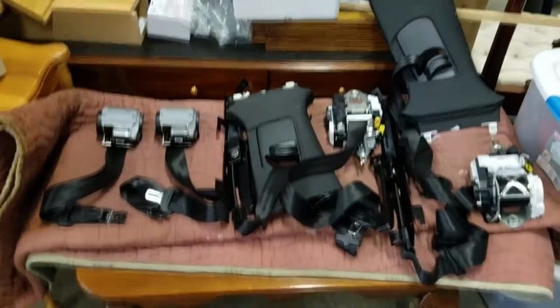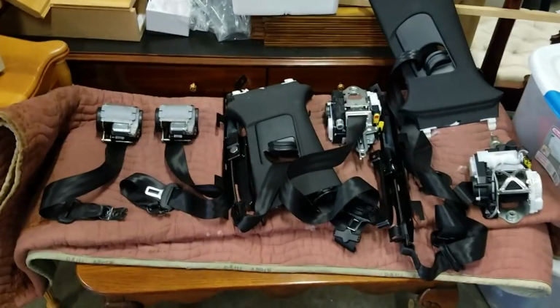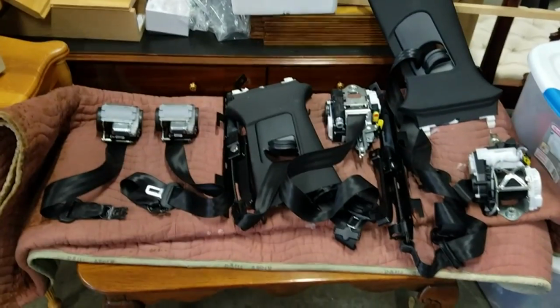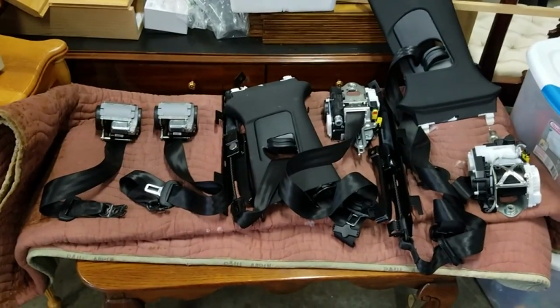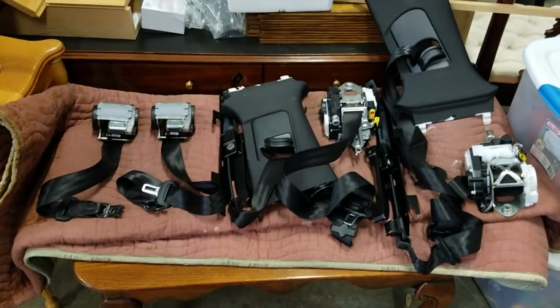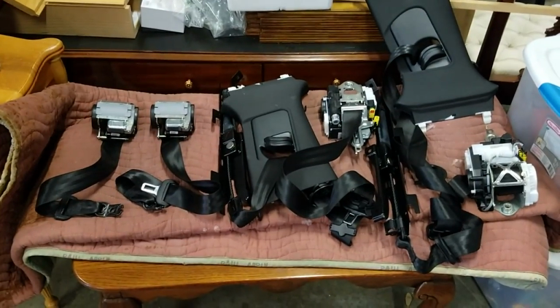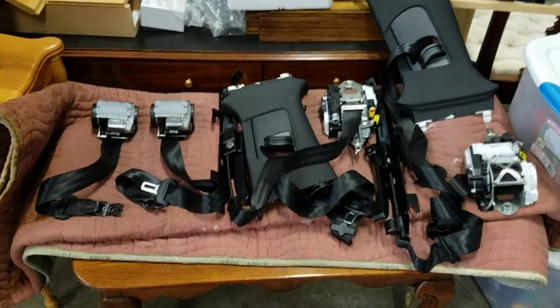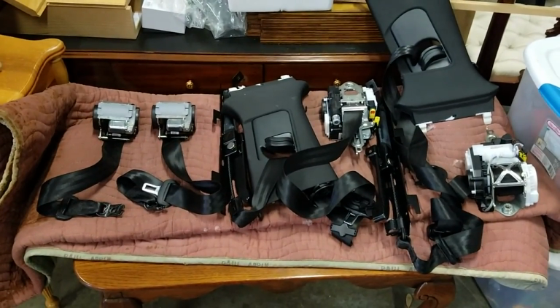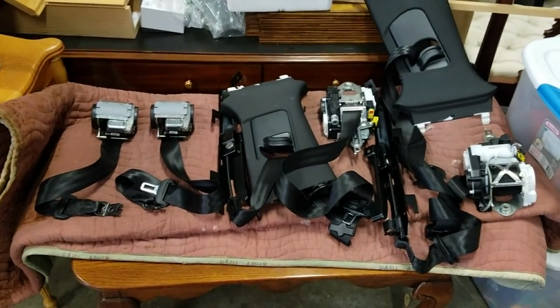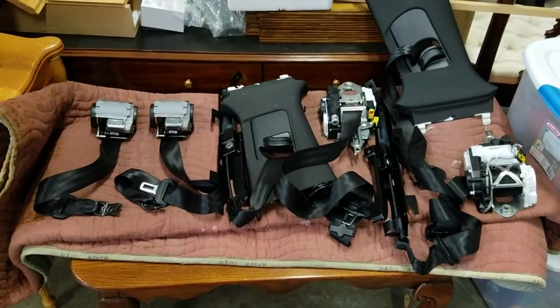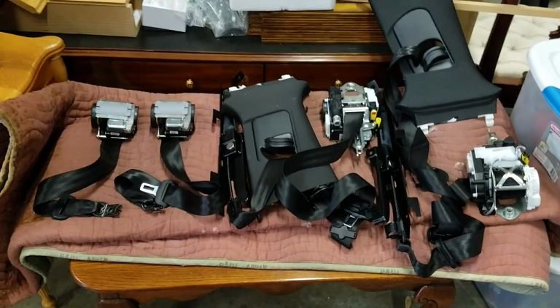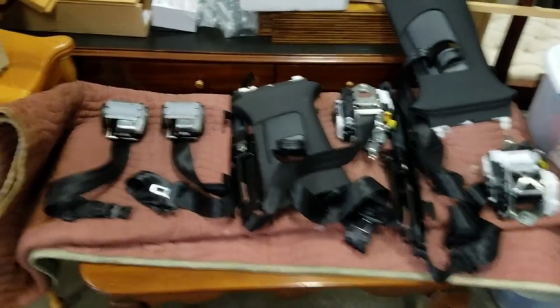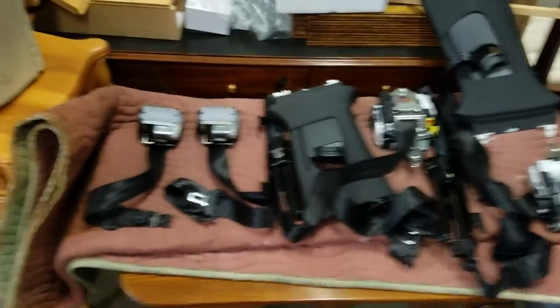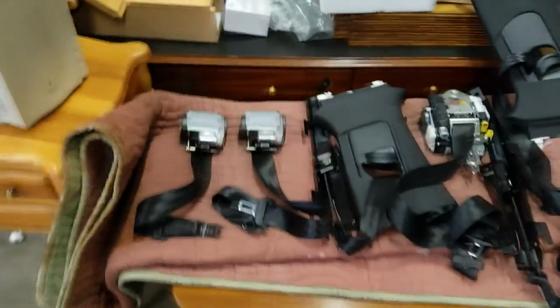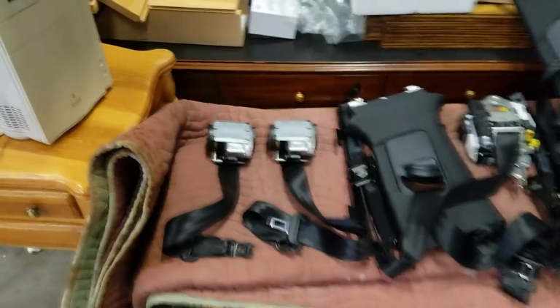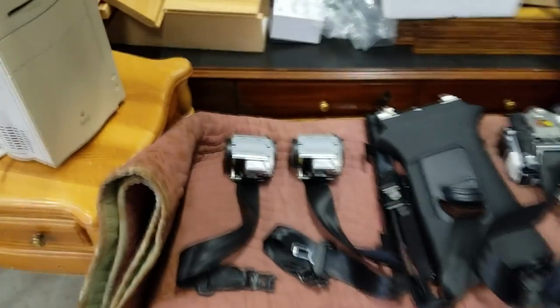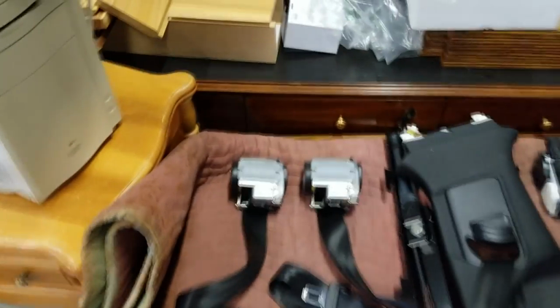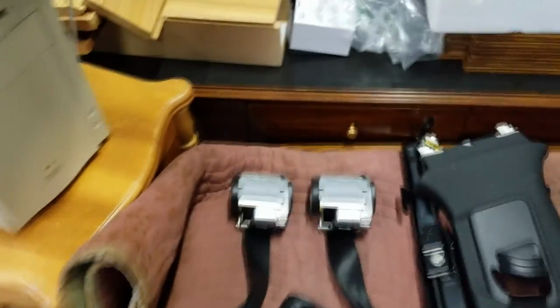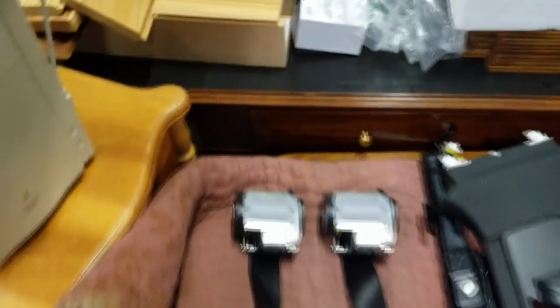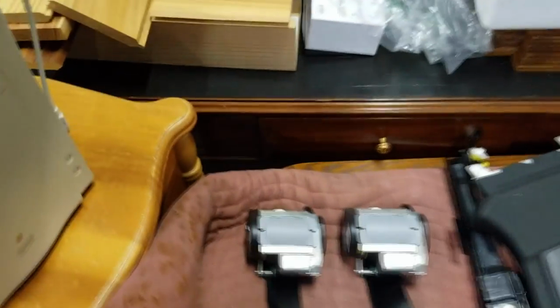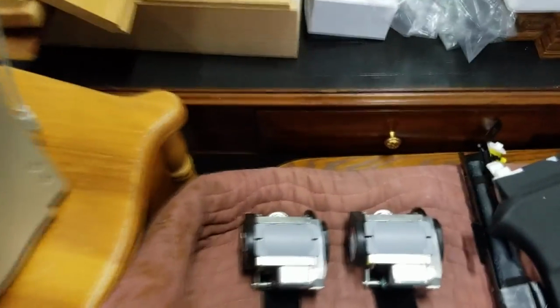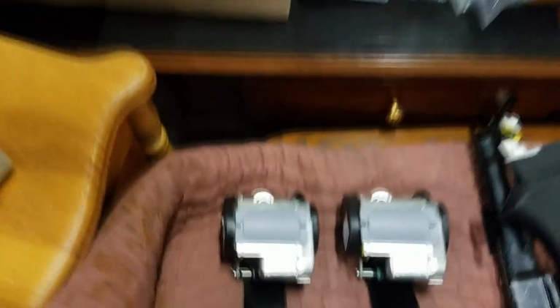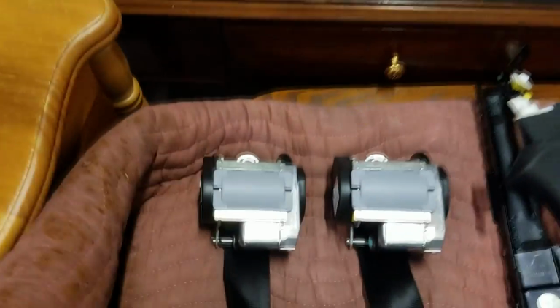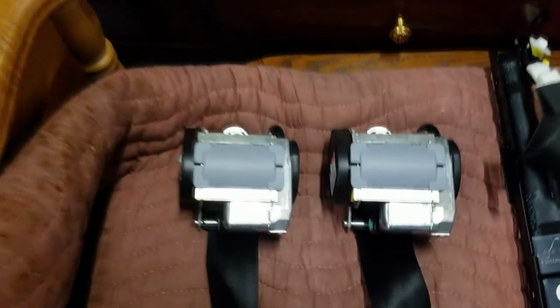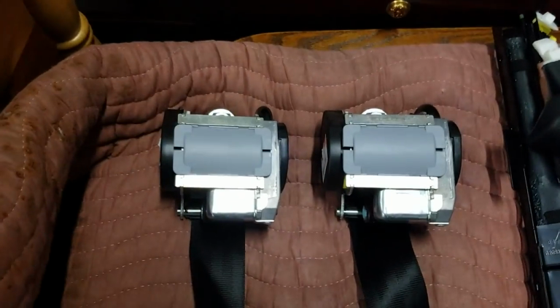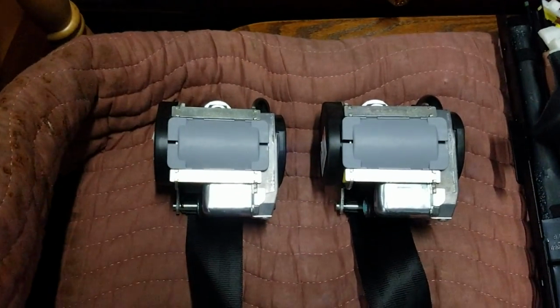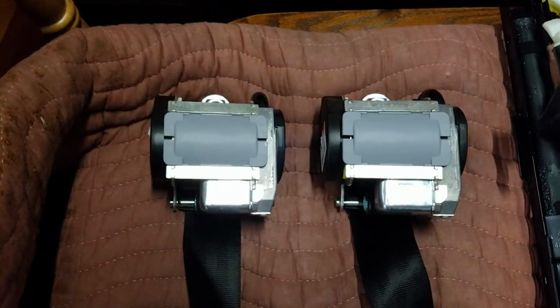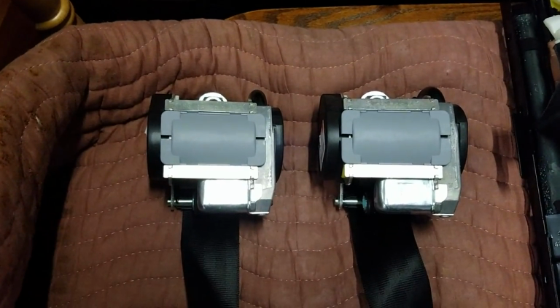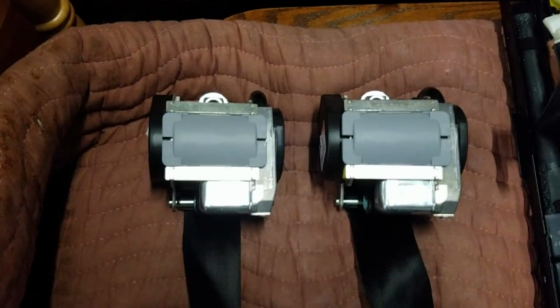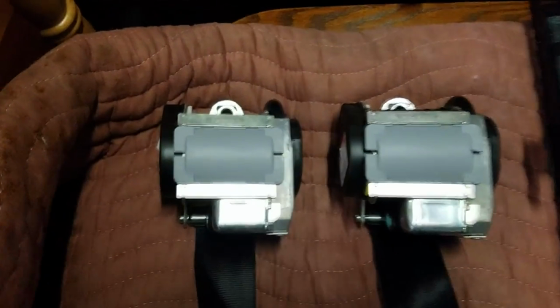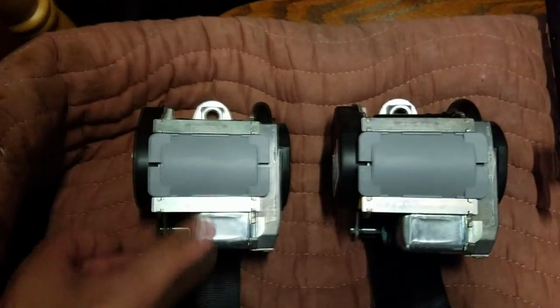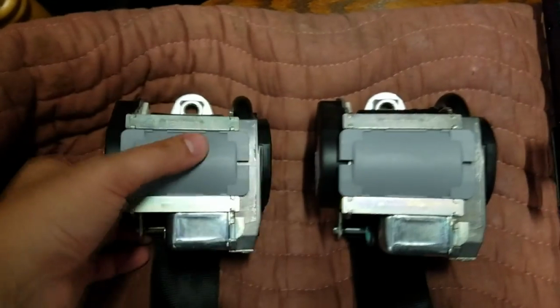We have our seatbelts out of the car, and I'm going to start with the rear seatbelts since they're a lot easier to look at and explain.